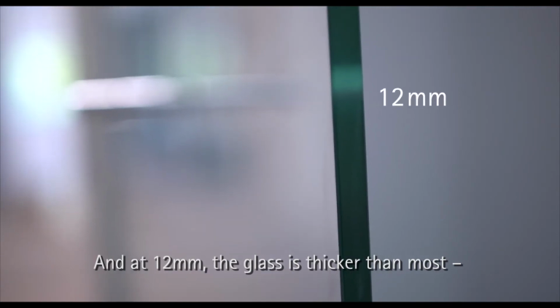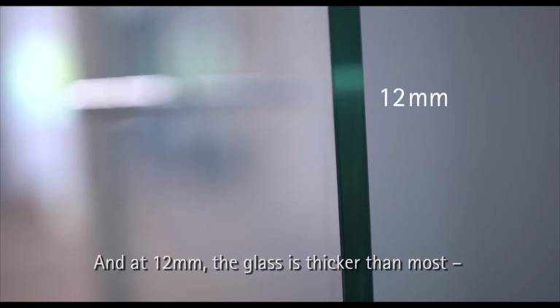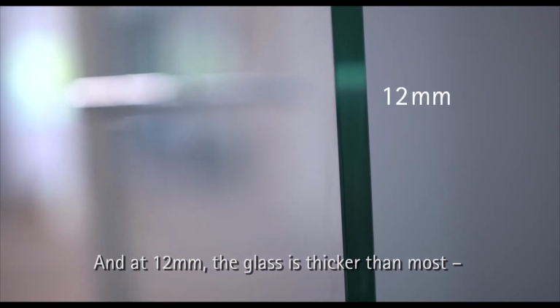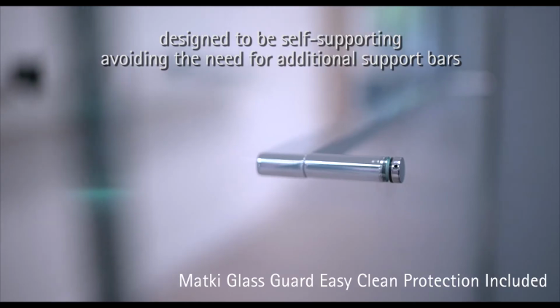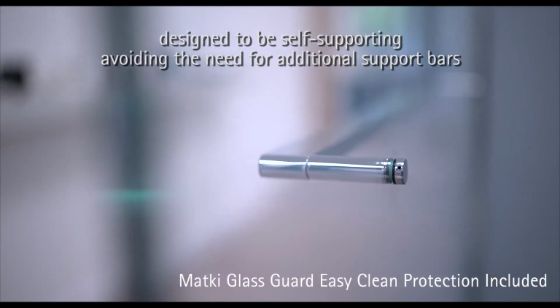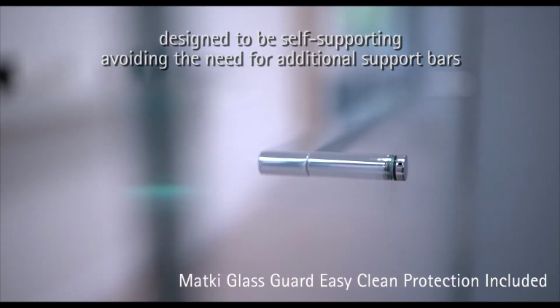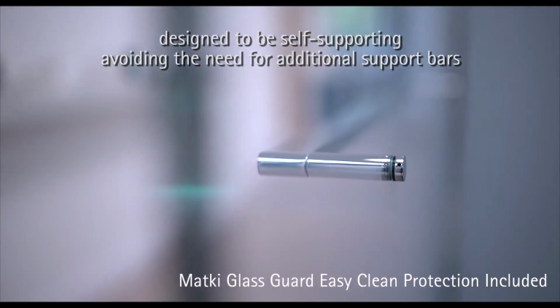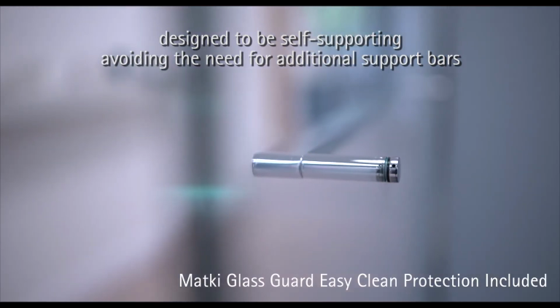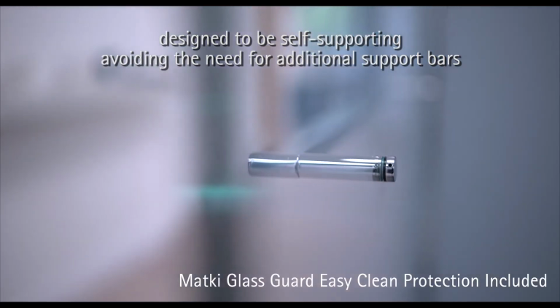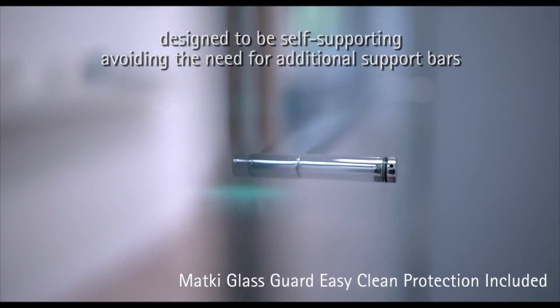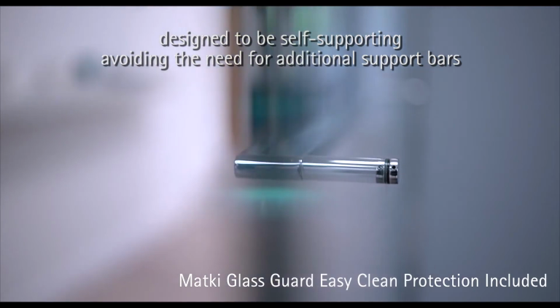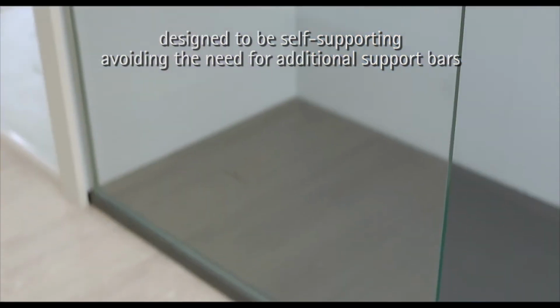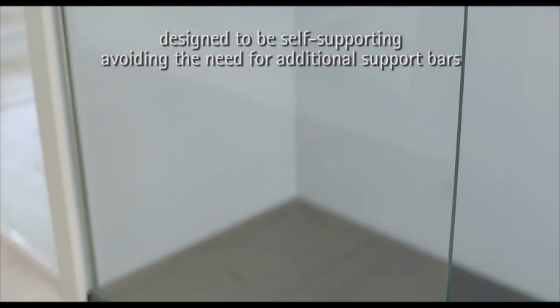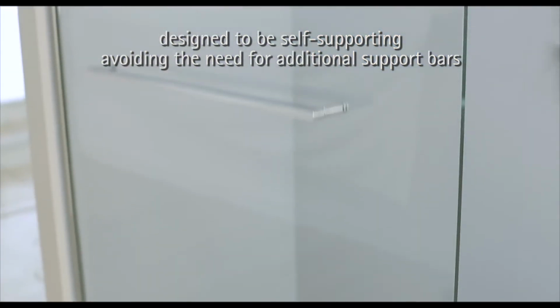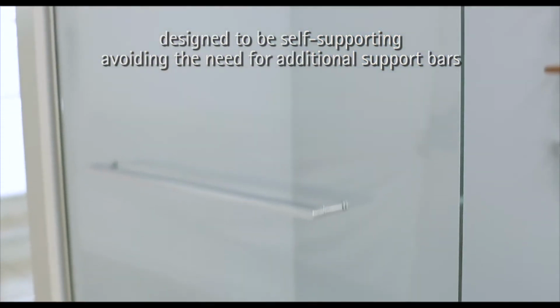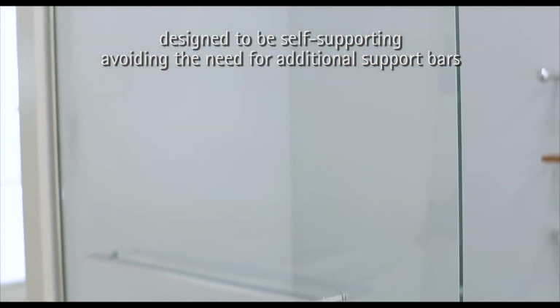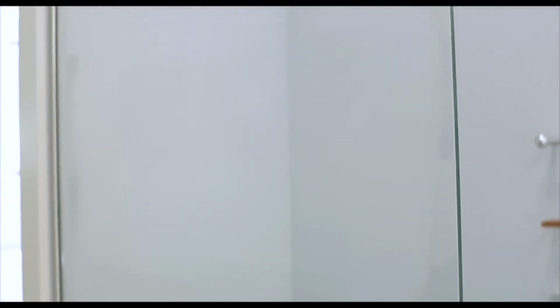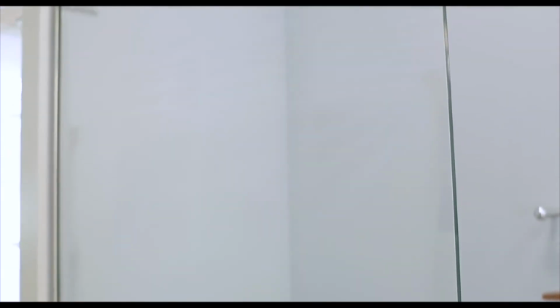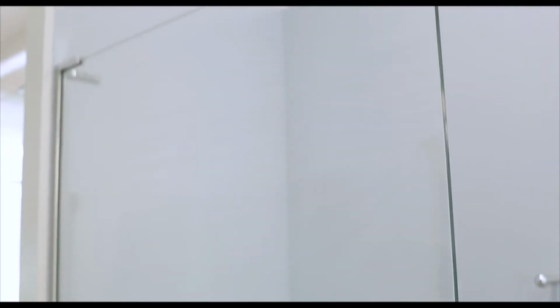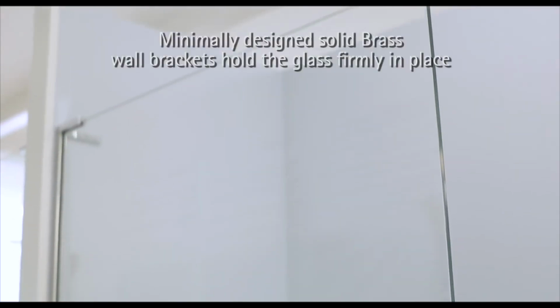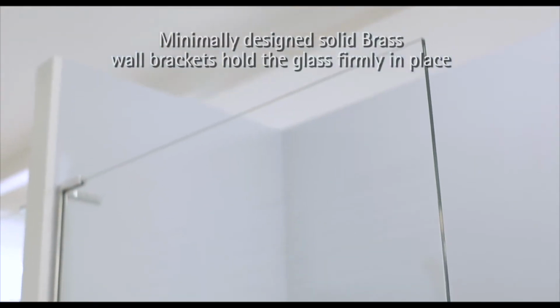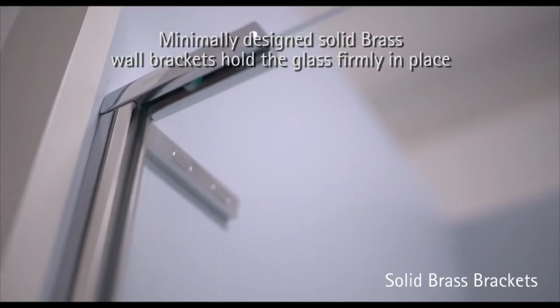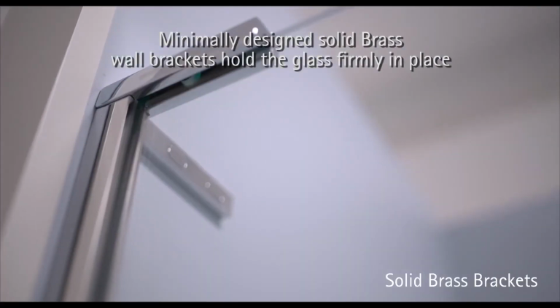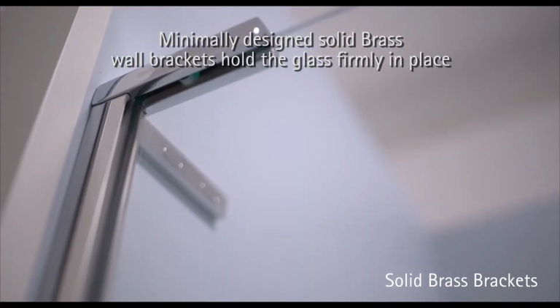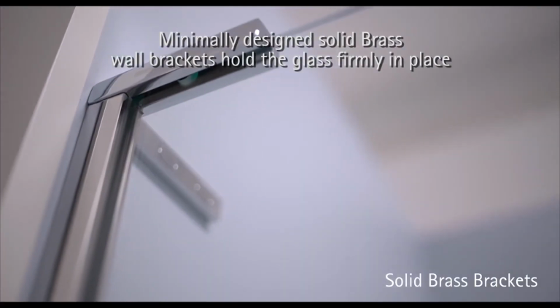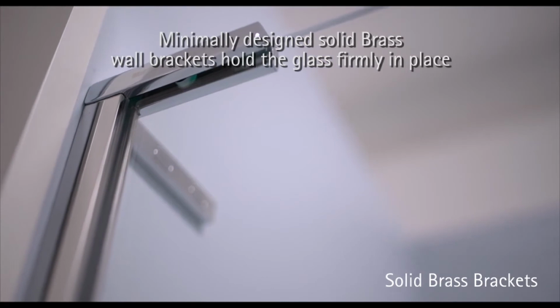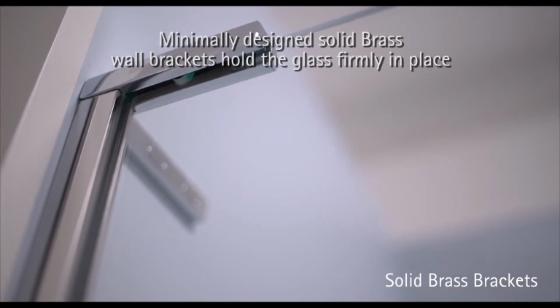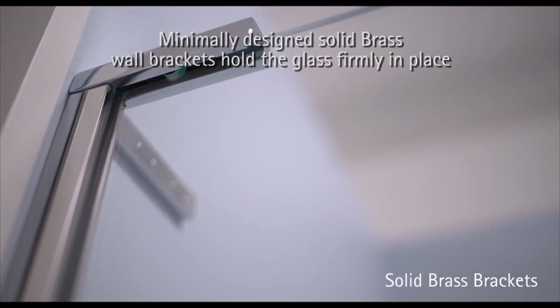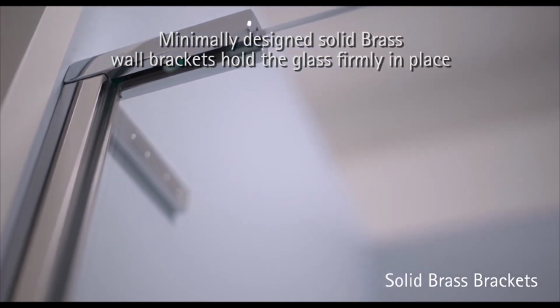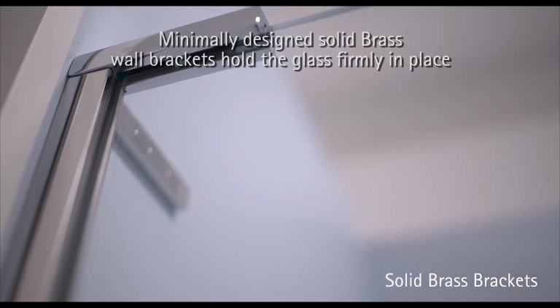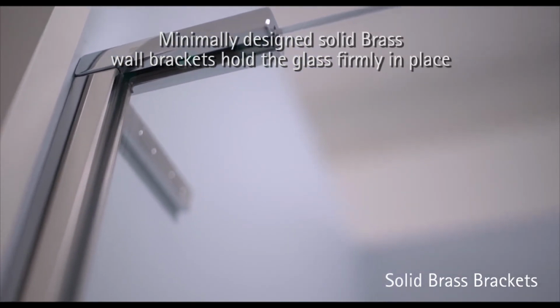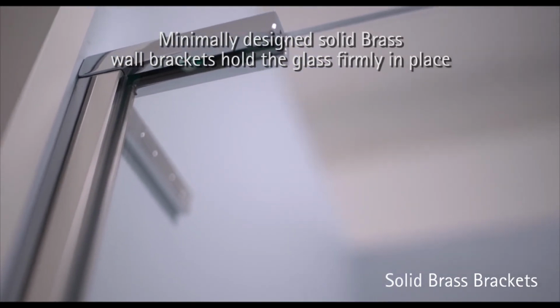Designed to be self-supporting, avoiding the need for additional support bars. Minimally designed solid brass wall brackets hold the glass firmly in place.